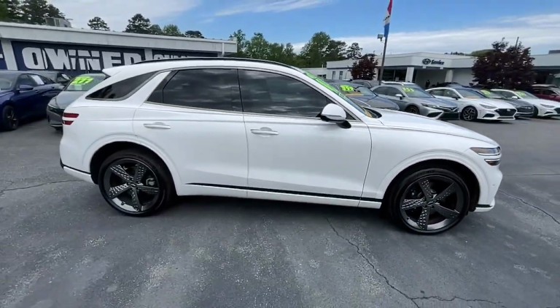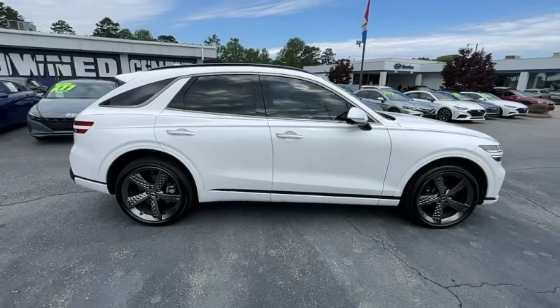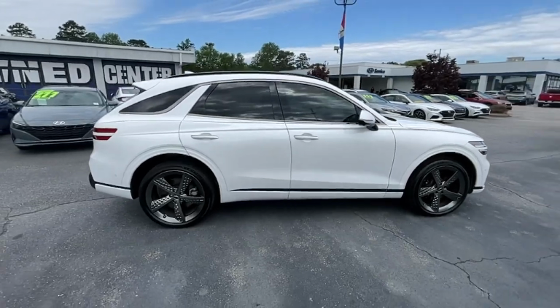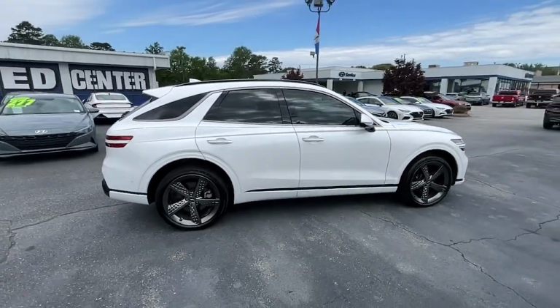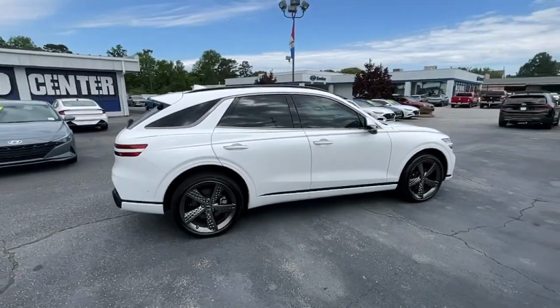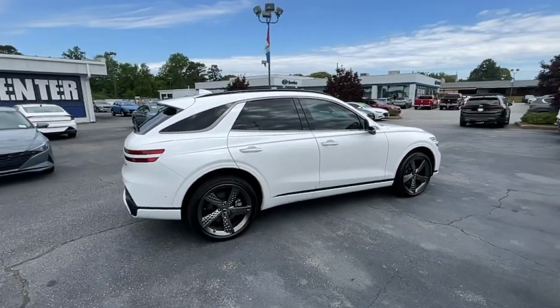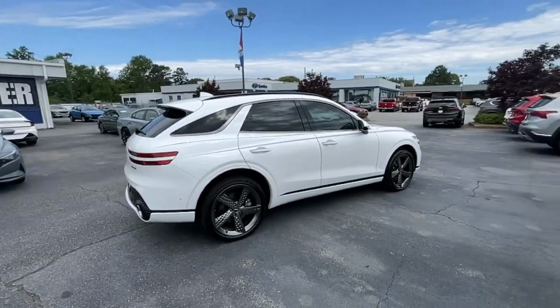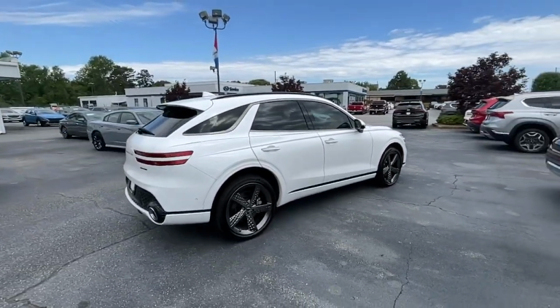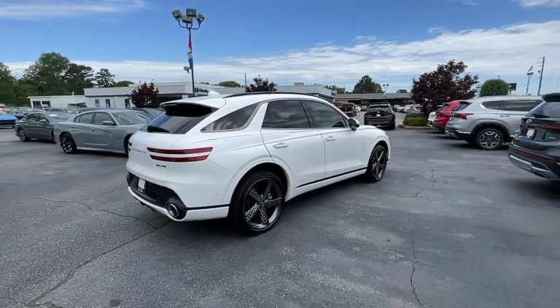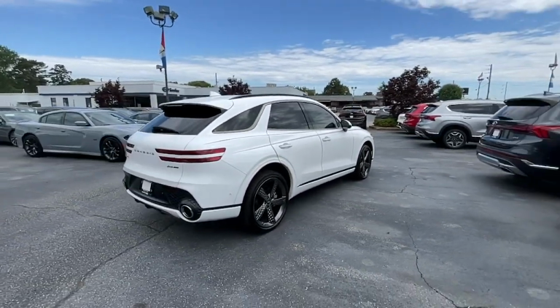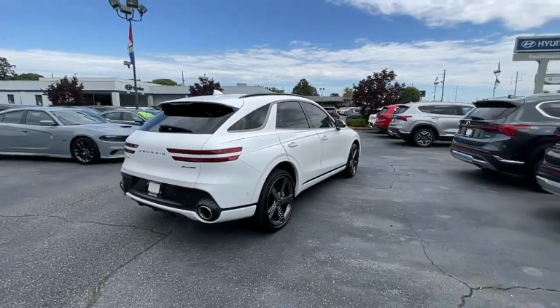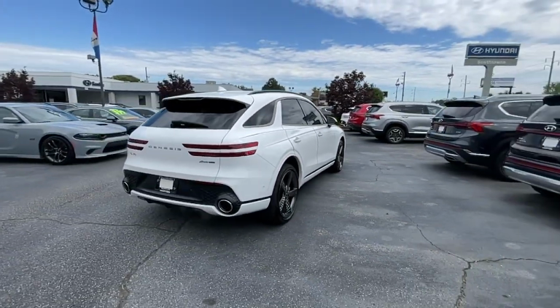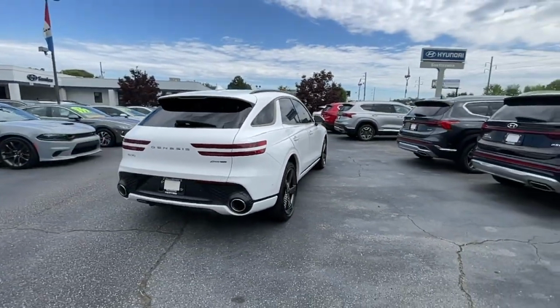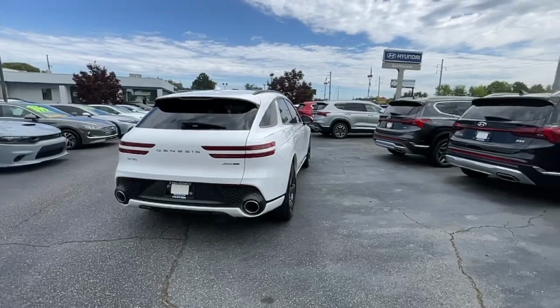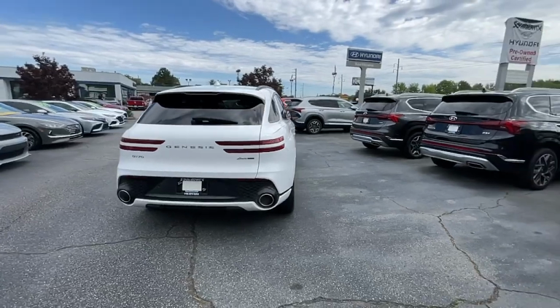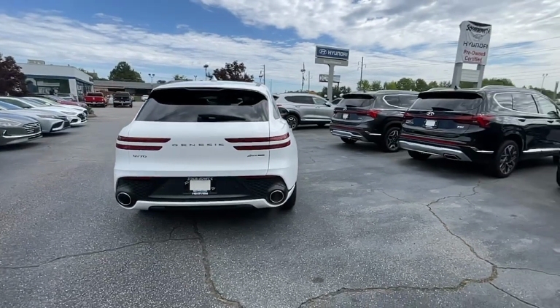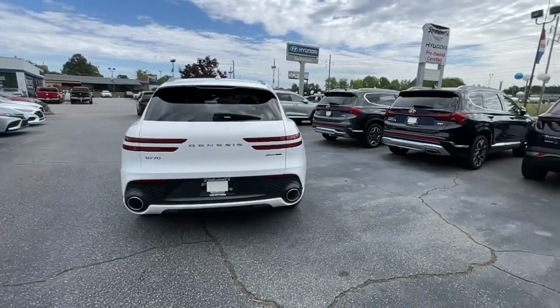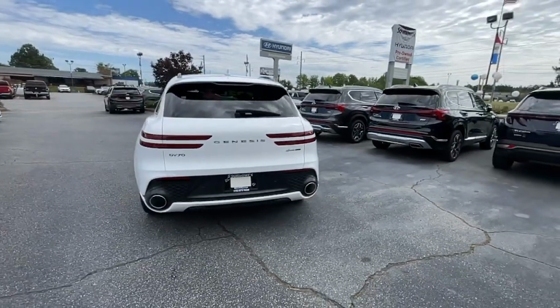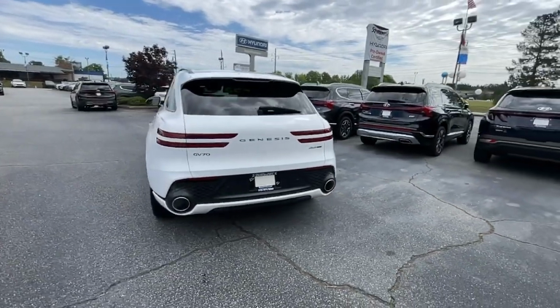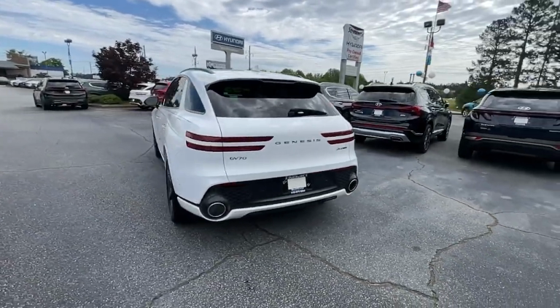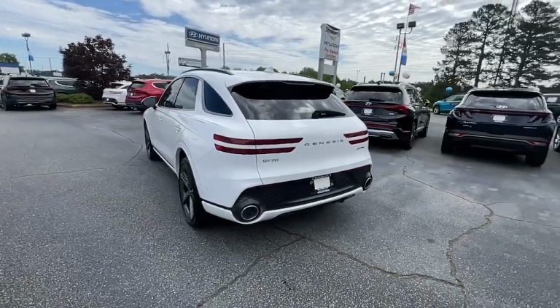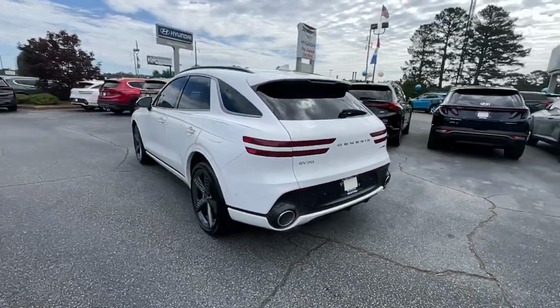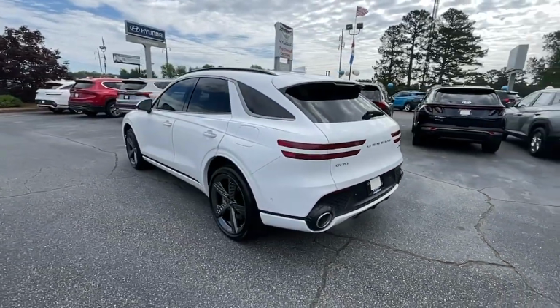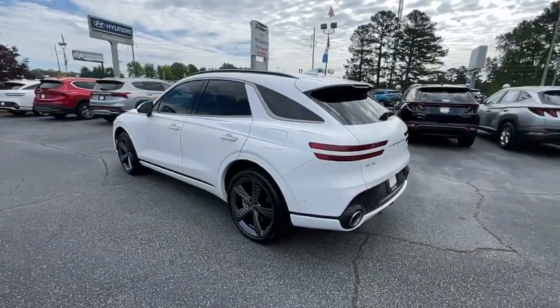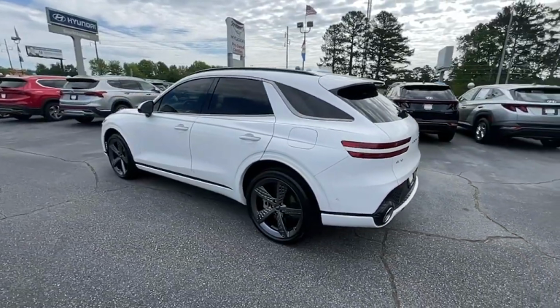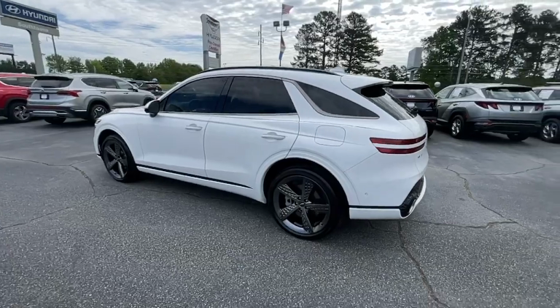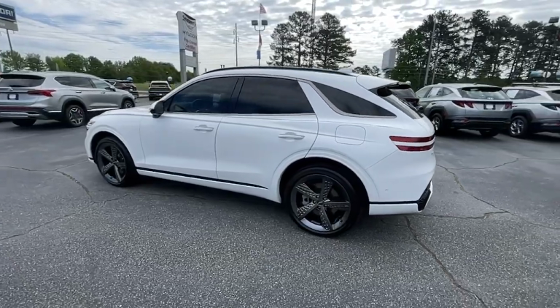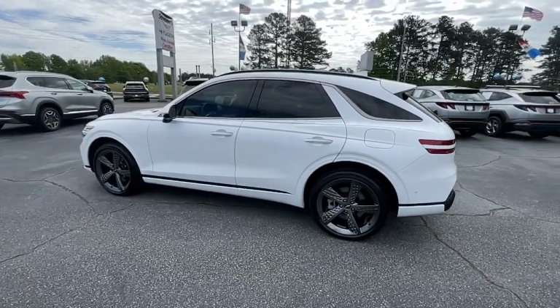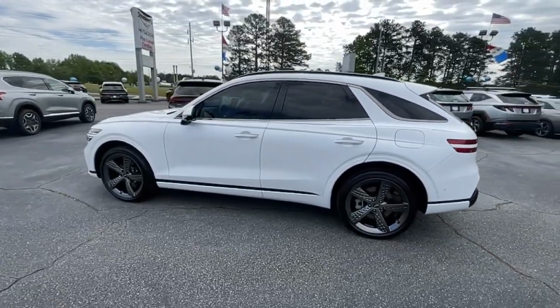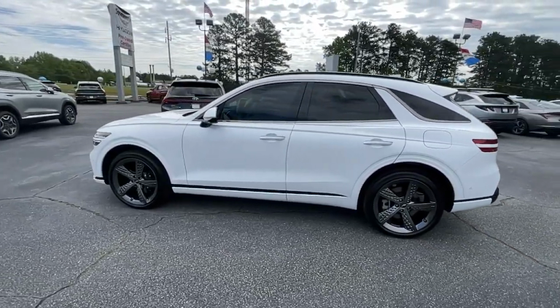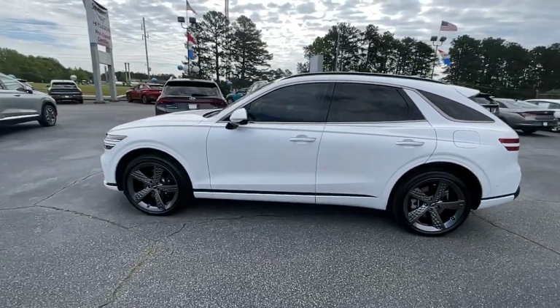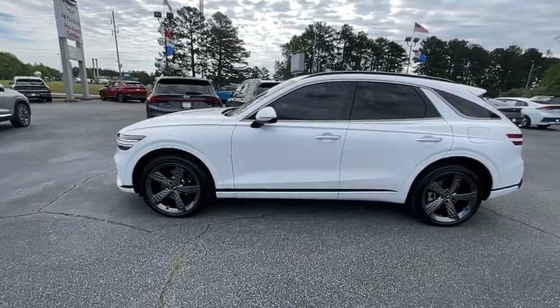This luxurious GV70 offers powerful performance, a premium interior crafted of fine materials and loaded with desirable amenities, impressive safety tech, and stunningly elegant design — all at a highly competitive value.